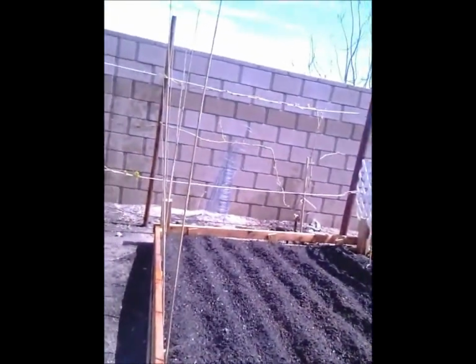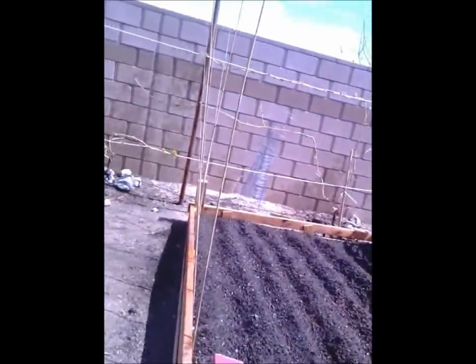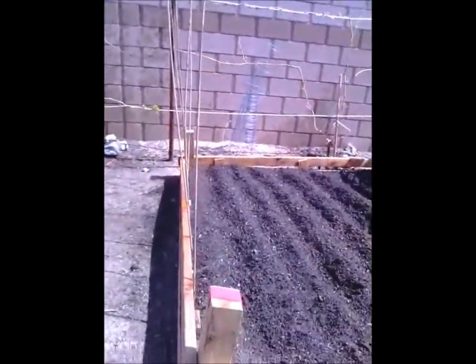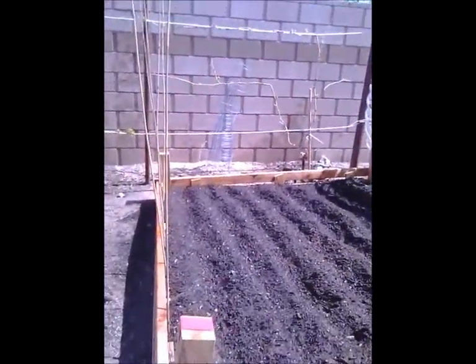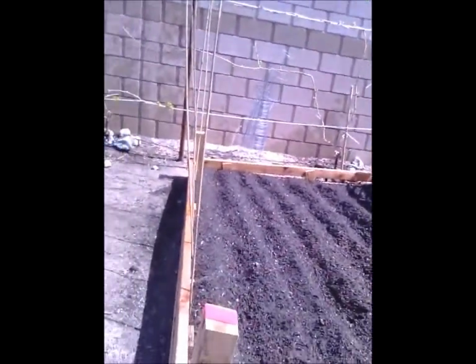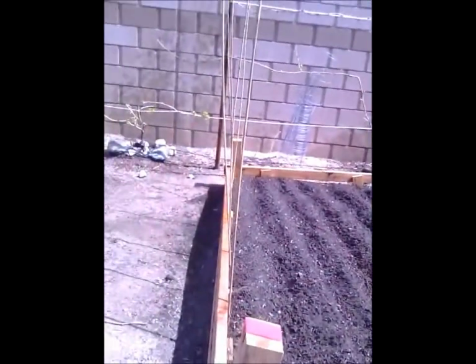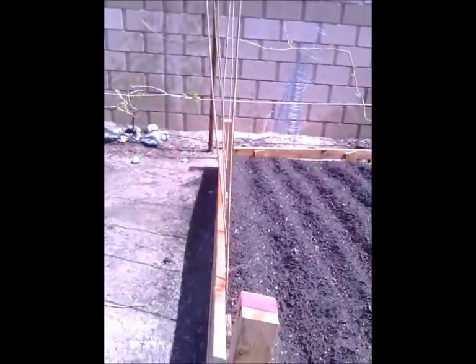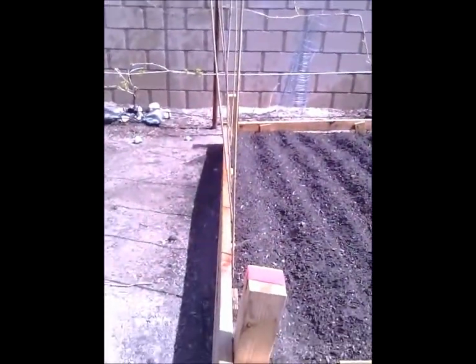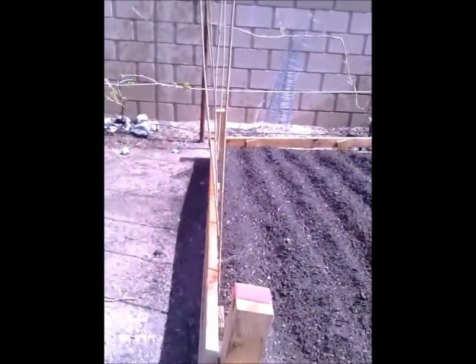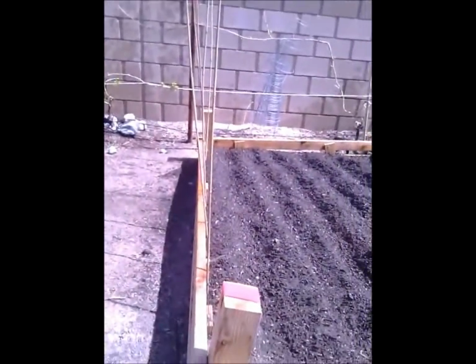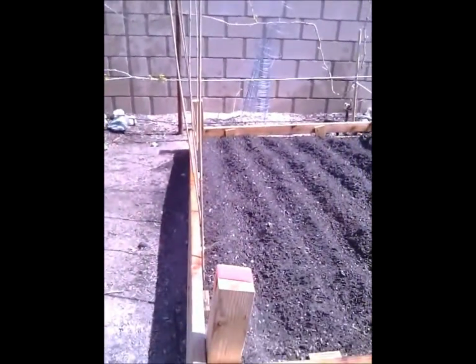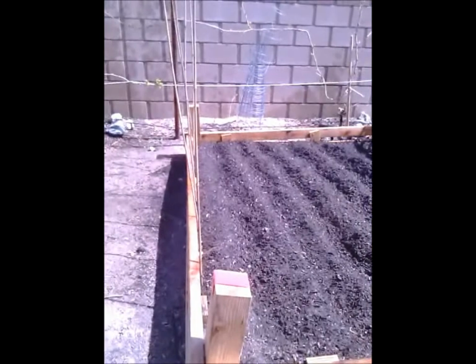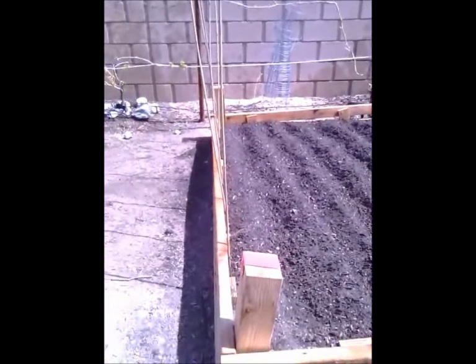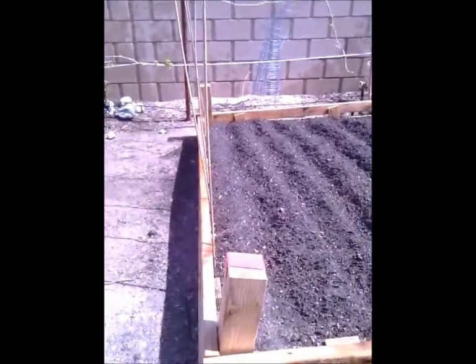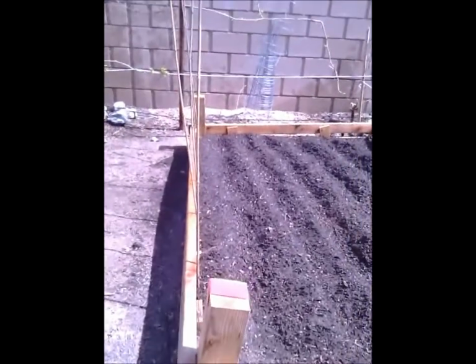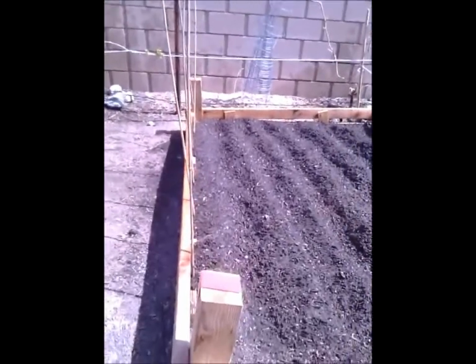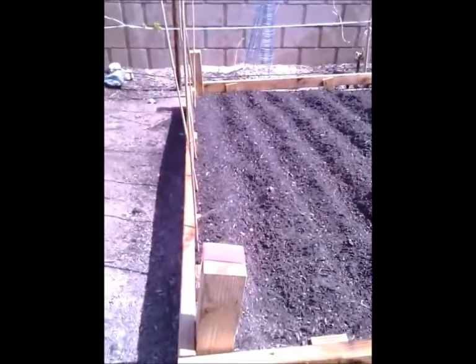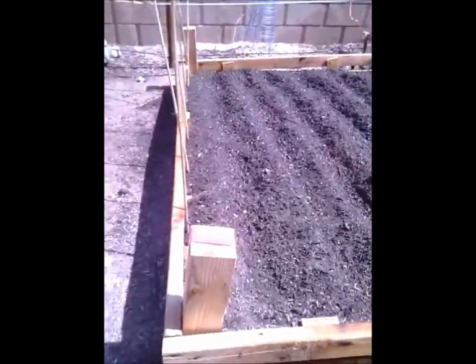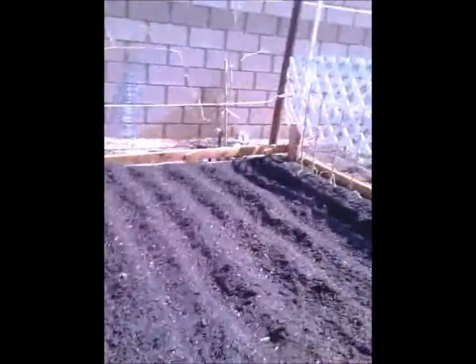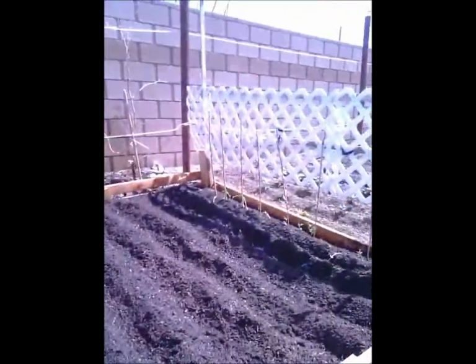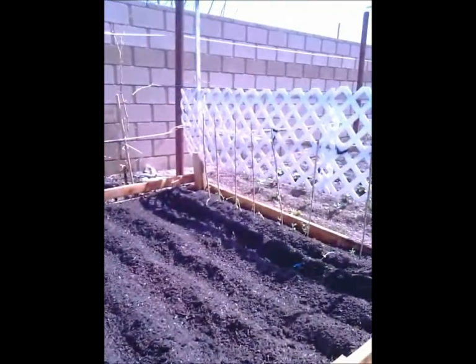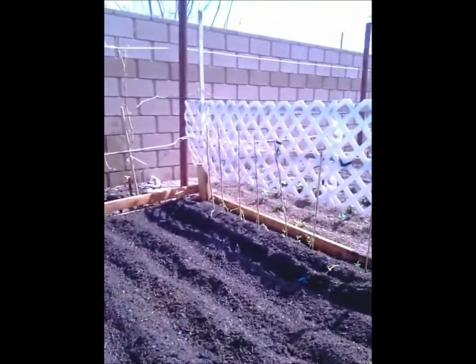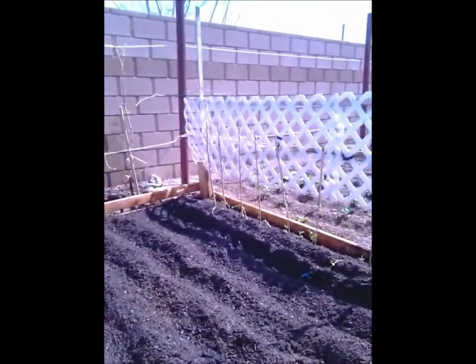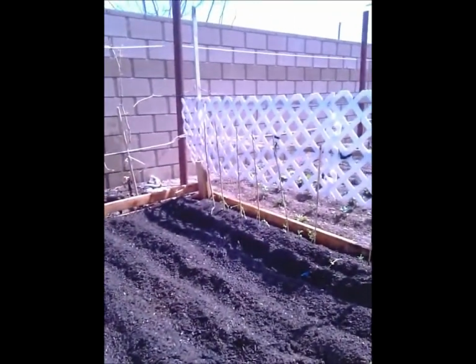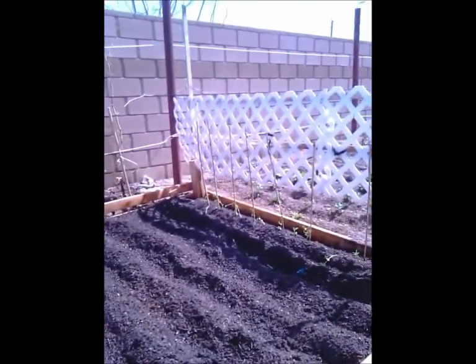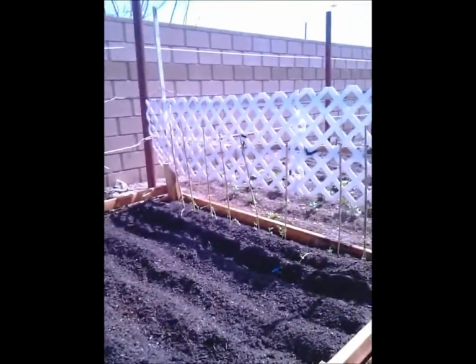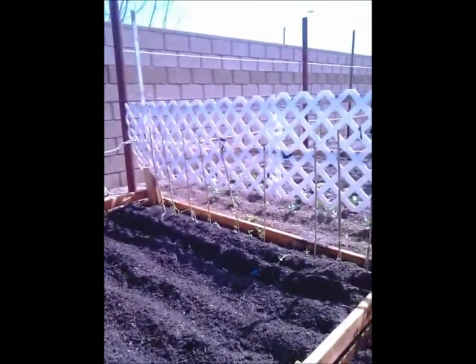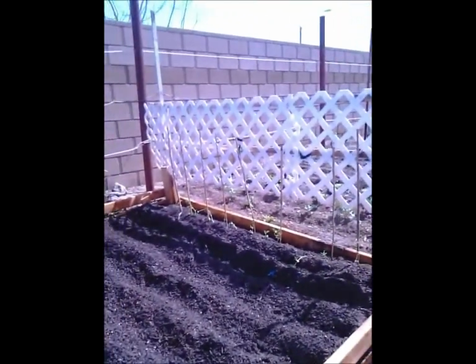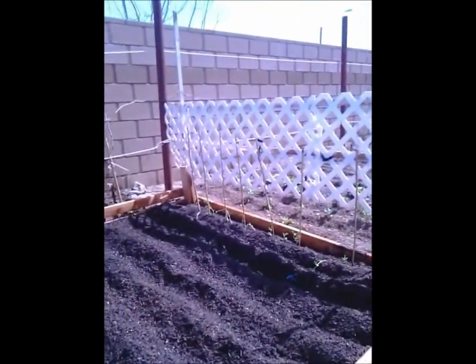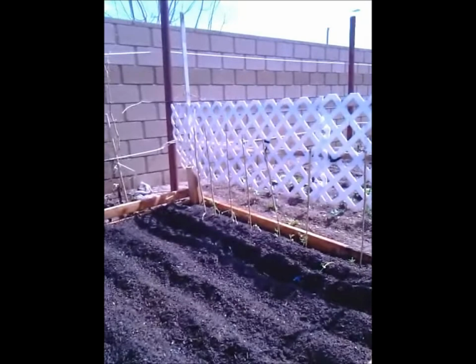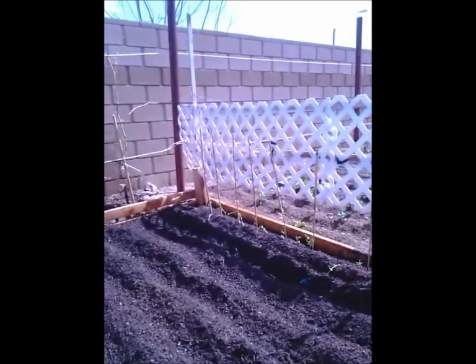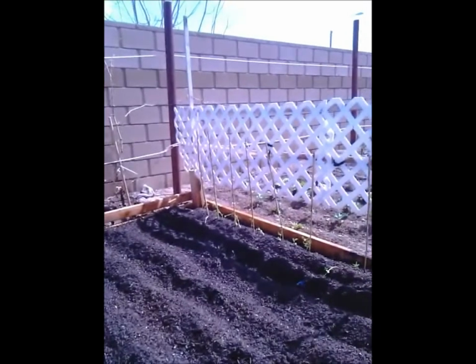Put some beans down here to grow — pole beans and snow peas — planted there to grow up the wall on the trellis.